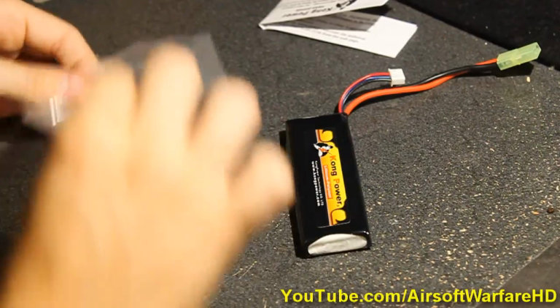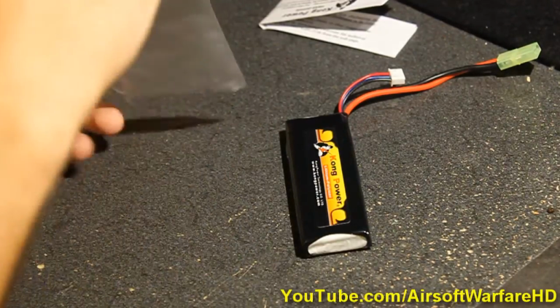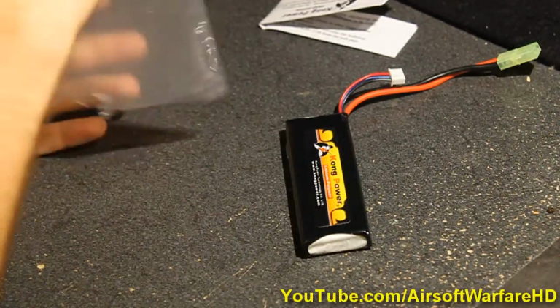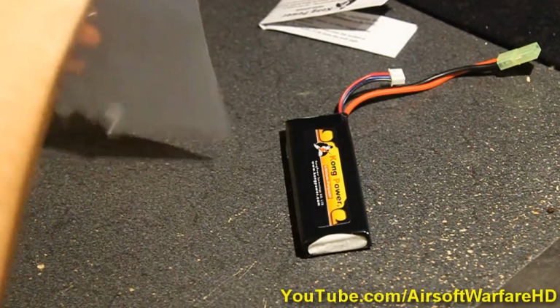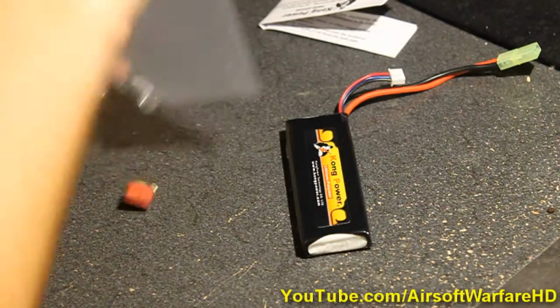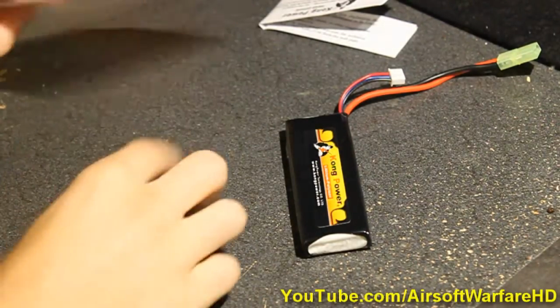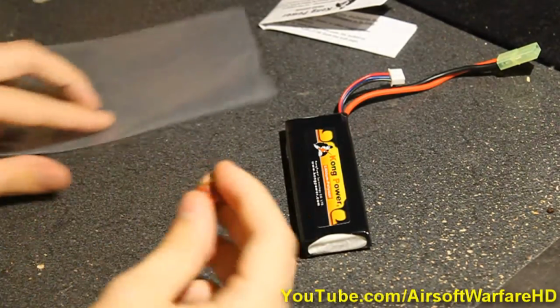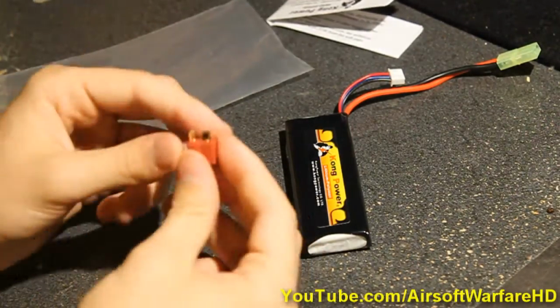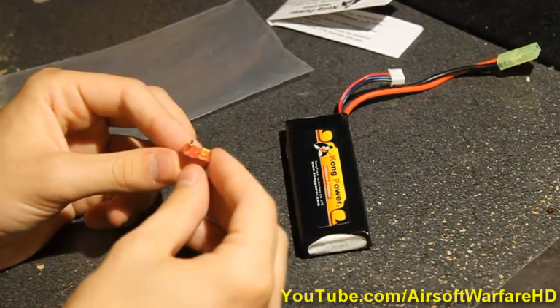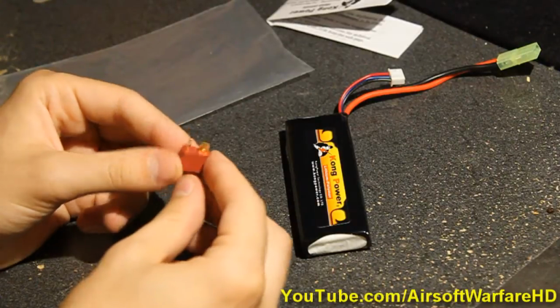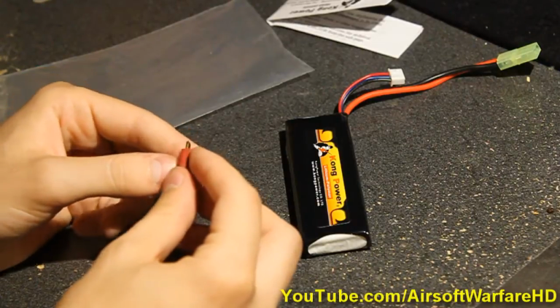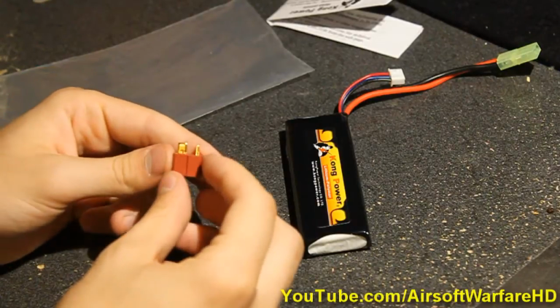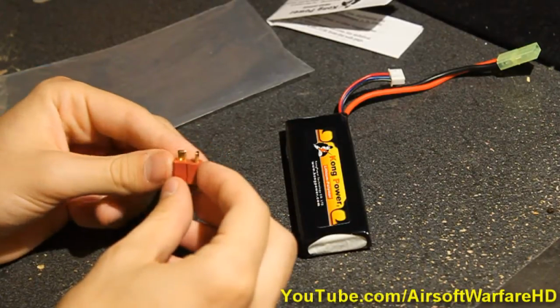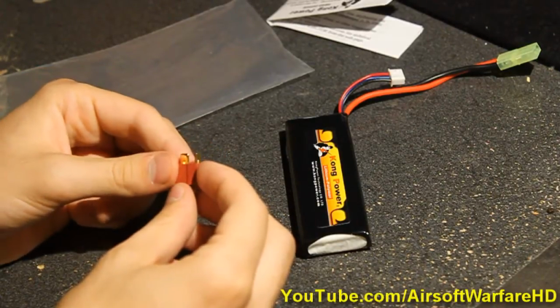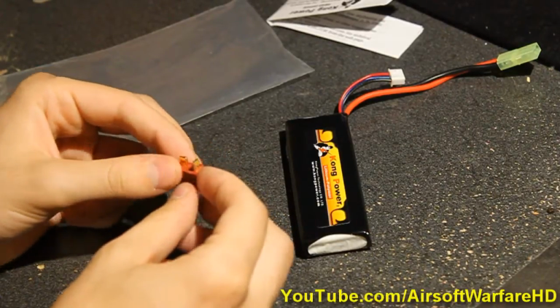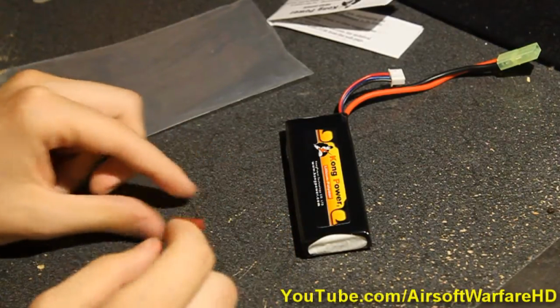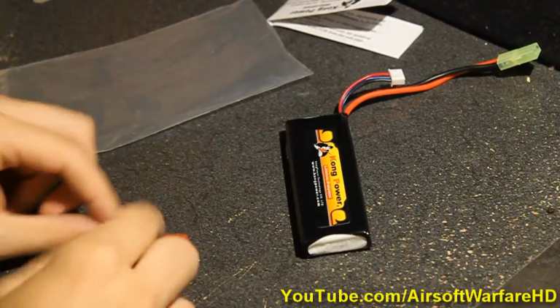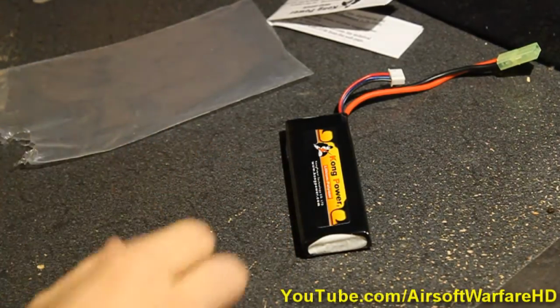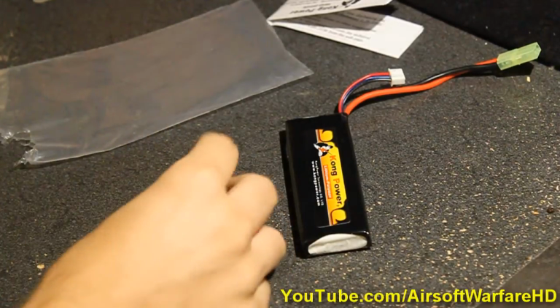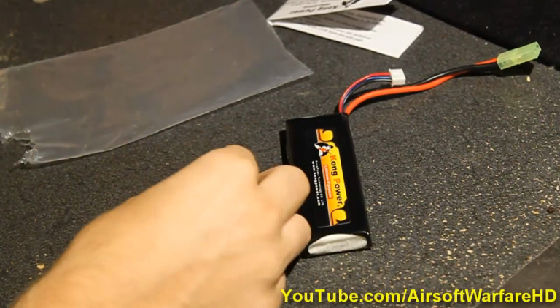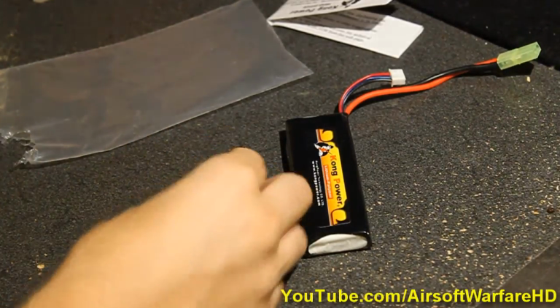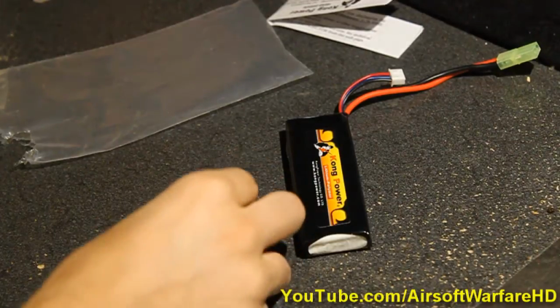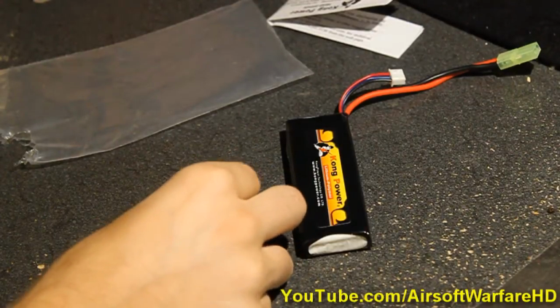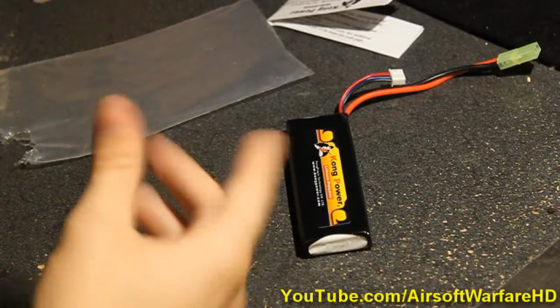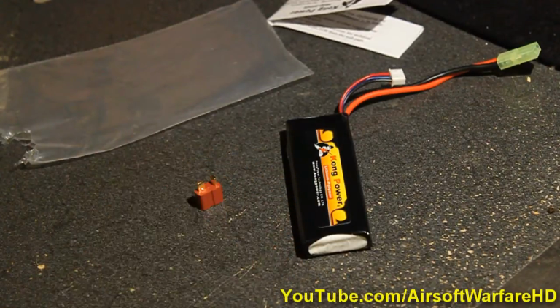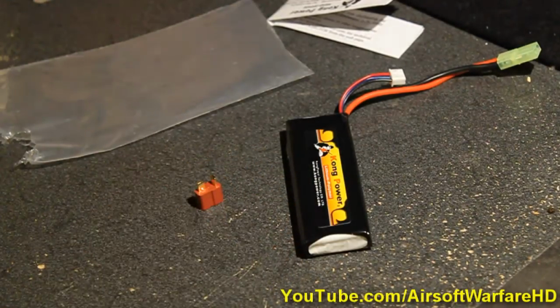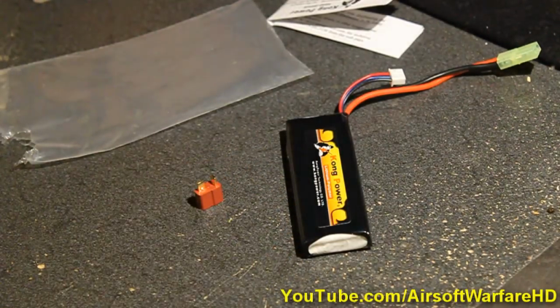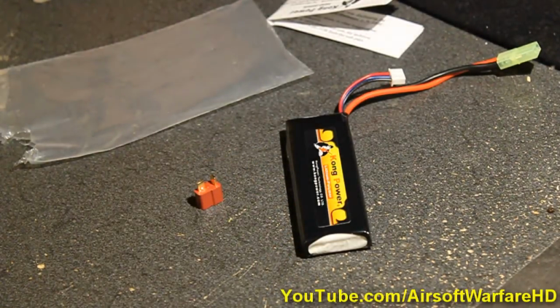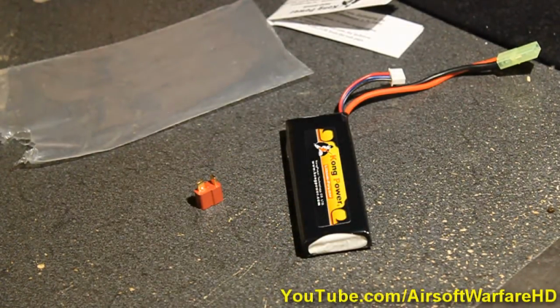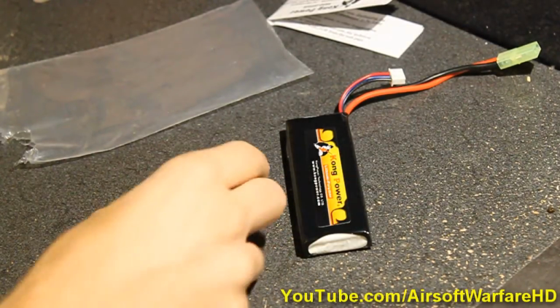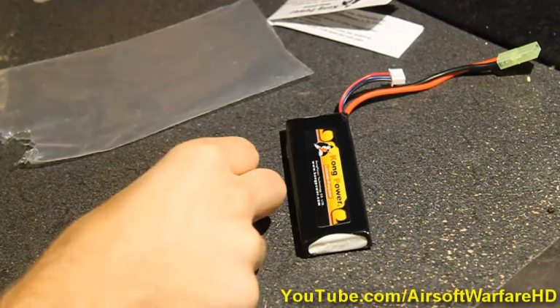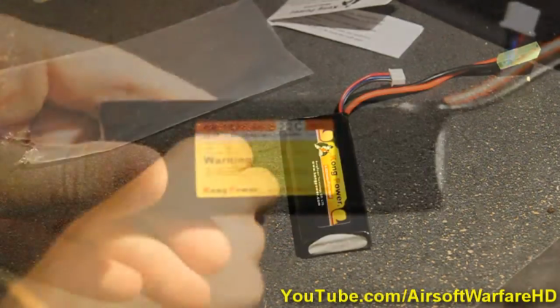It also conveniently comes with a Deans connector, which is pretty cool actually, because if you buy this separately it will cost you about two bucks online plus shipping, which will in total cost like eight bucks. Trust me, I would know.